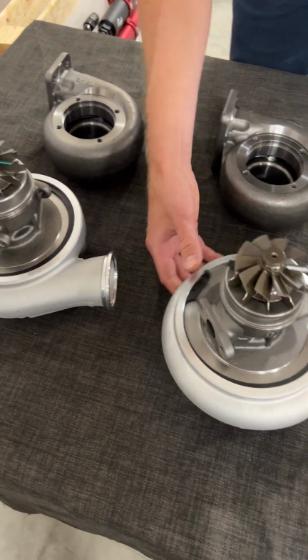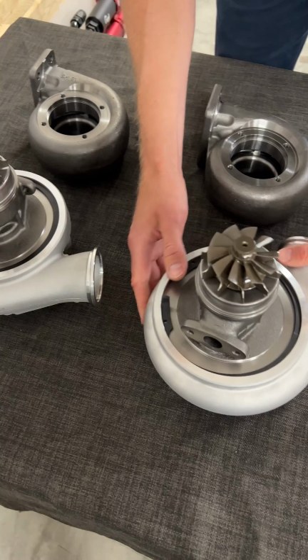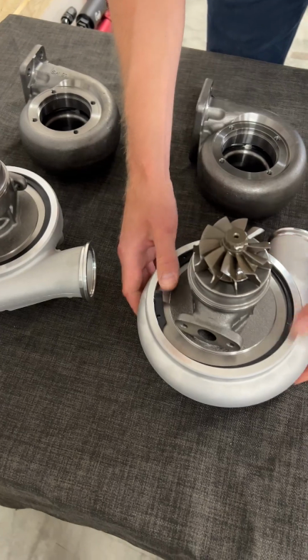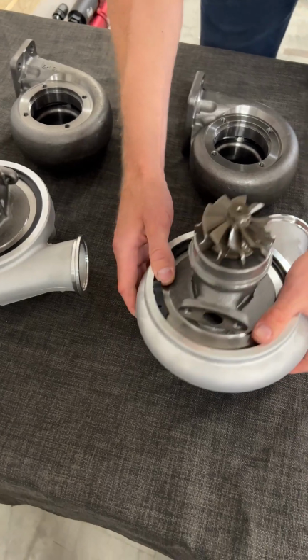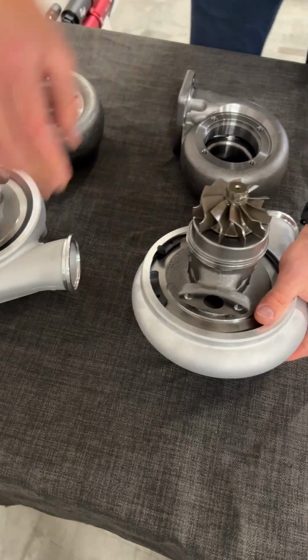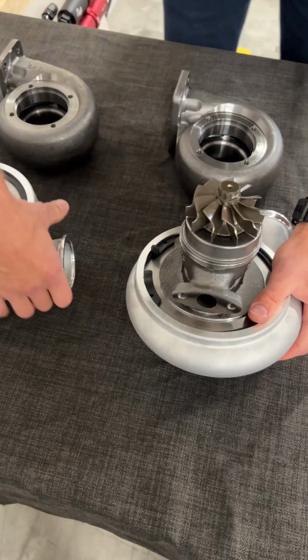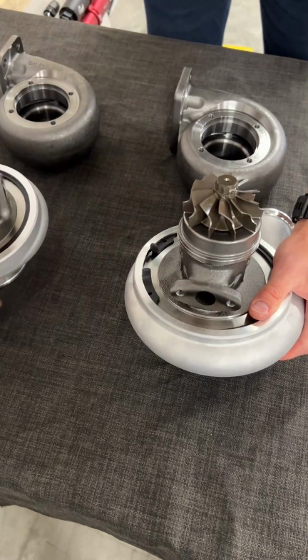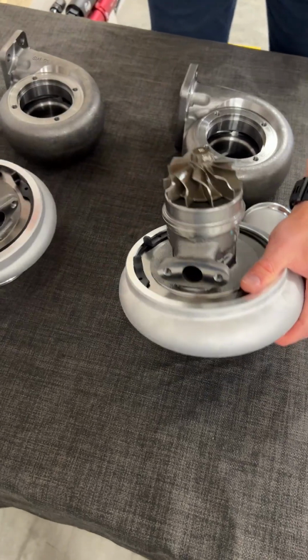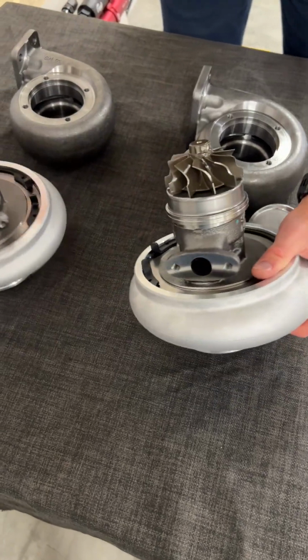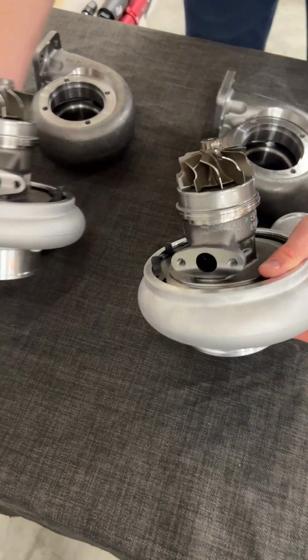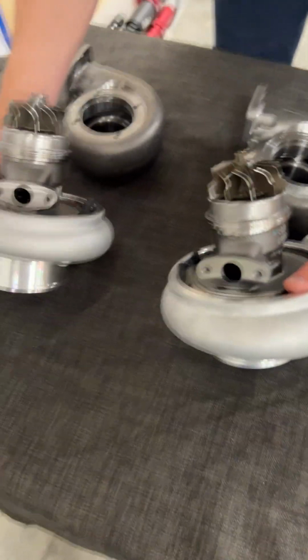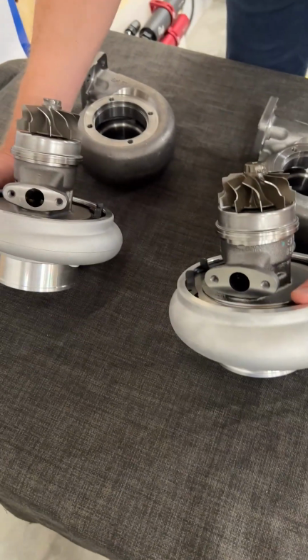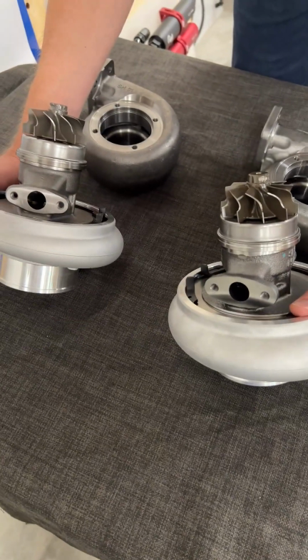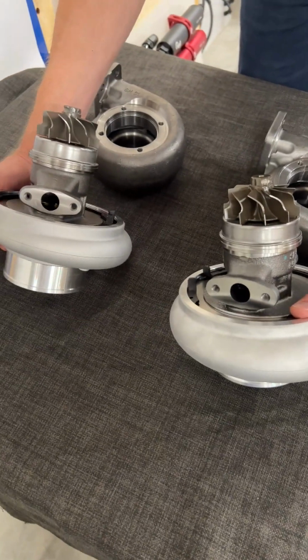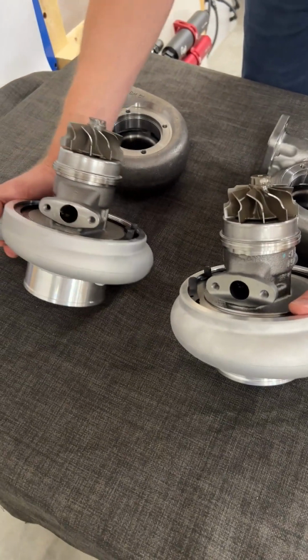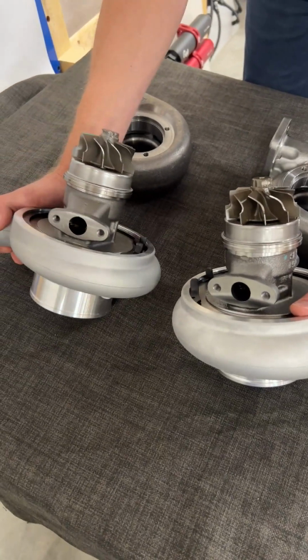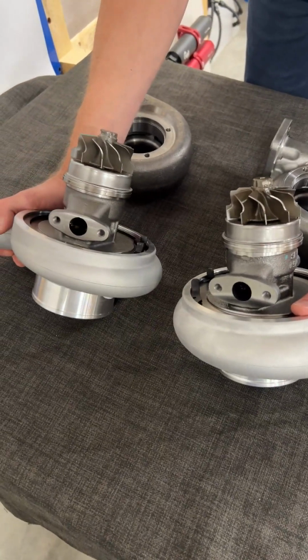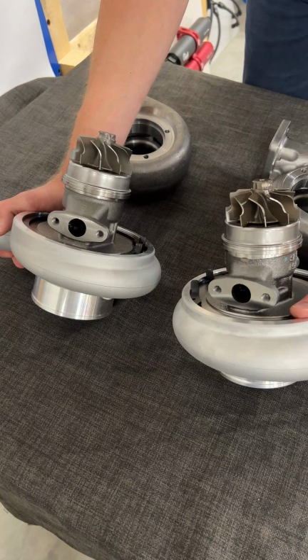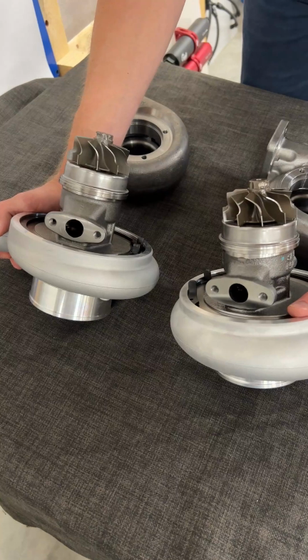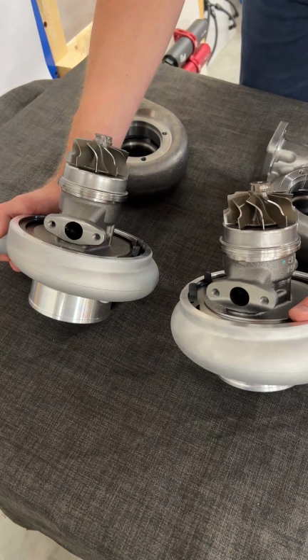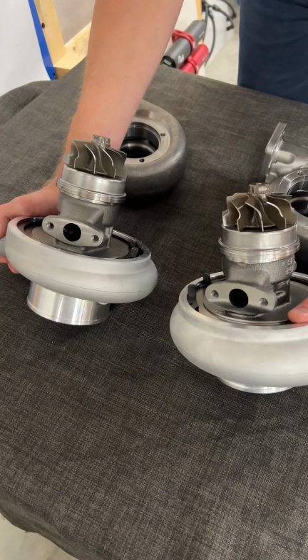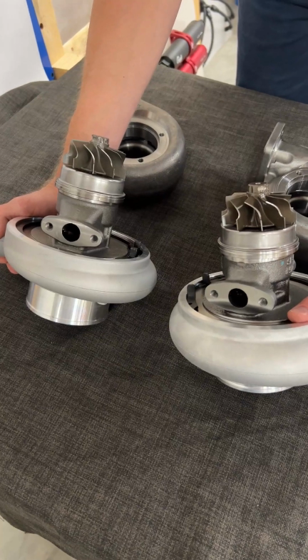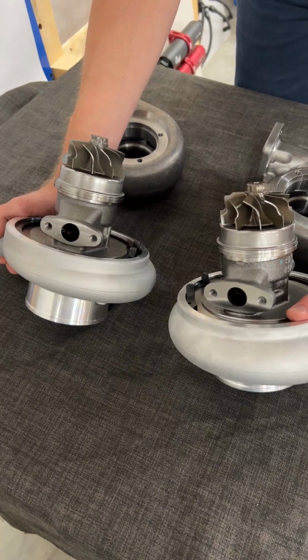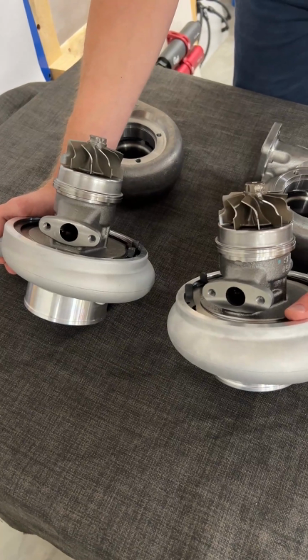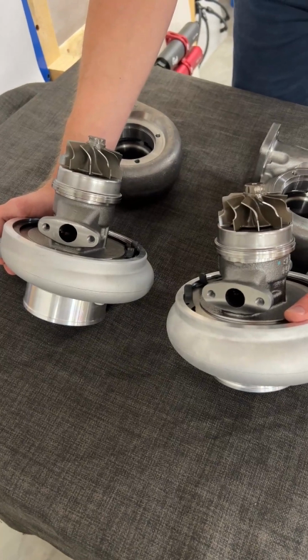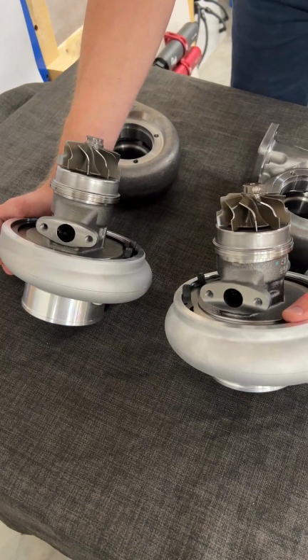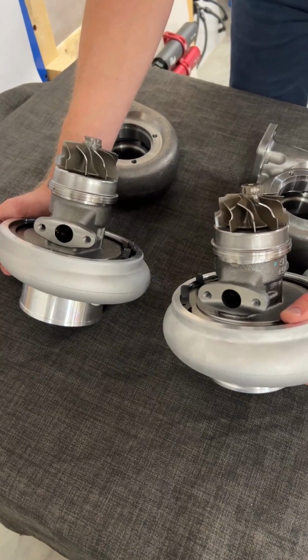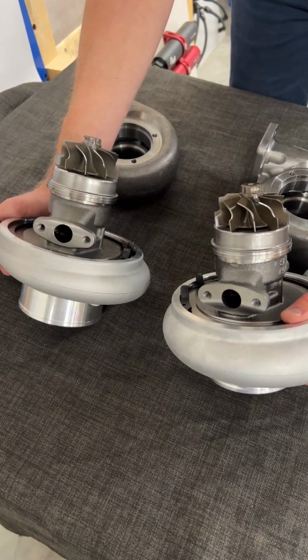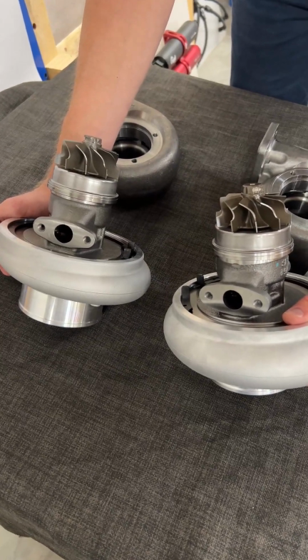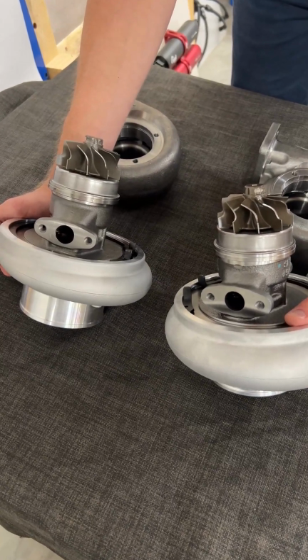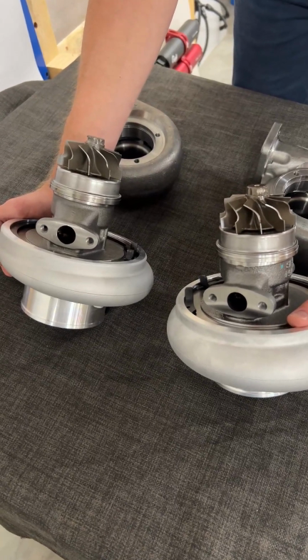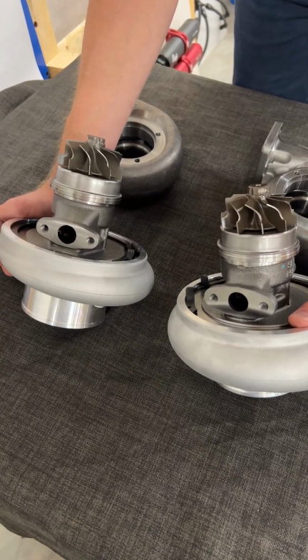When it comes to the oil drain, both turbochargers have a 51mm circle for the oil drain adapters.